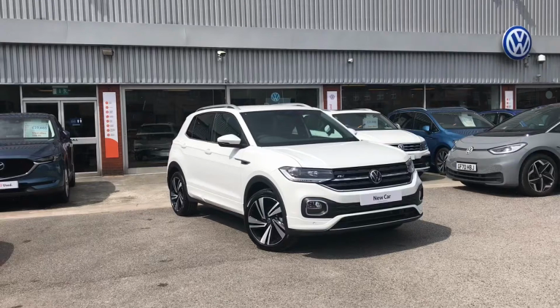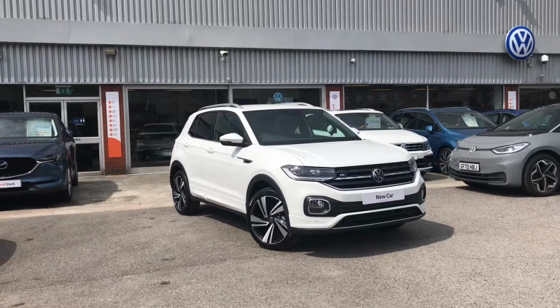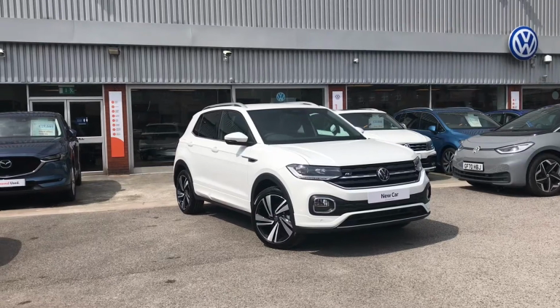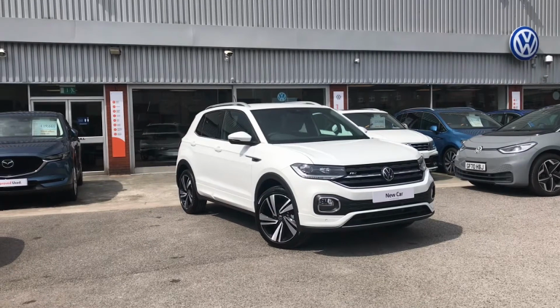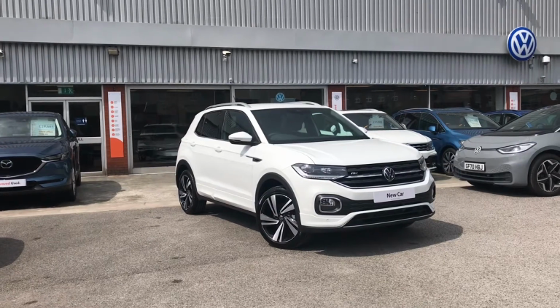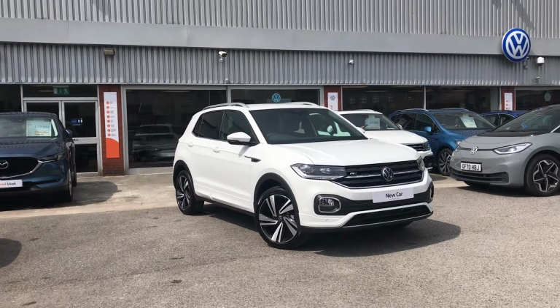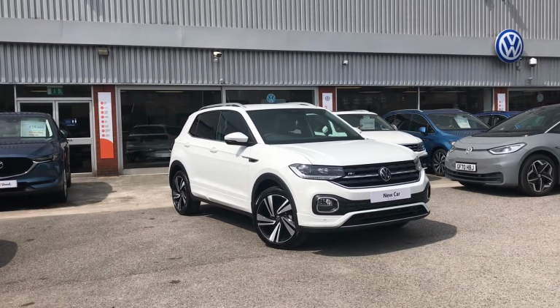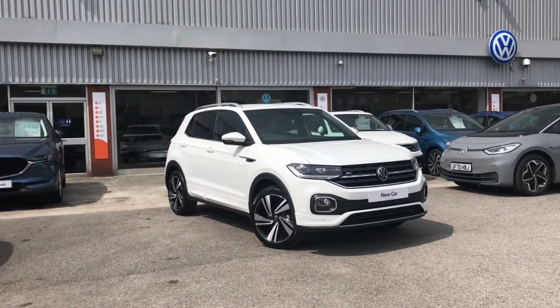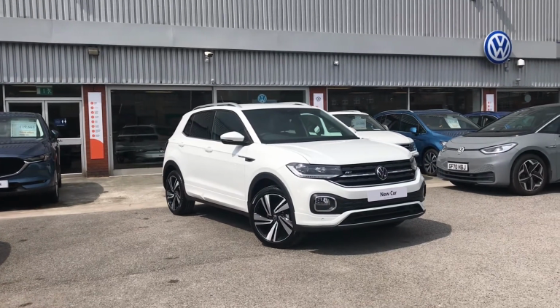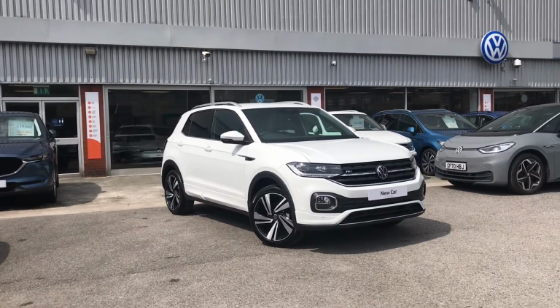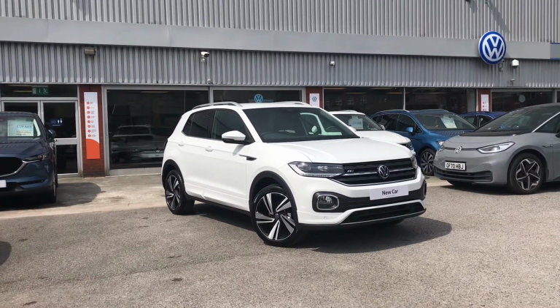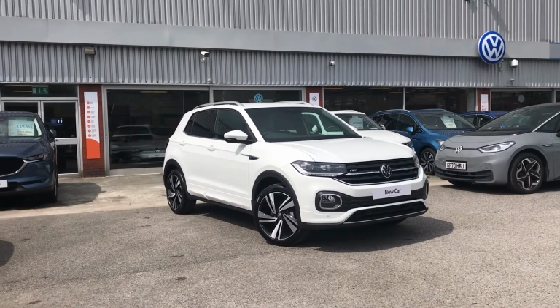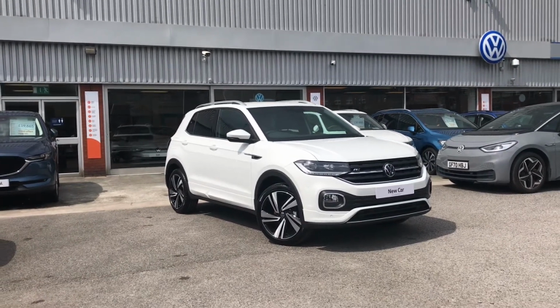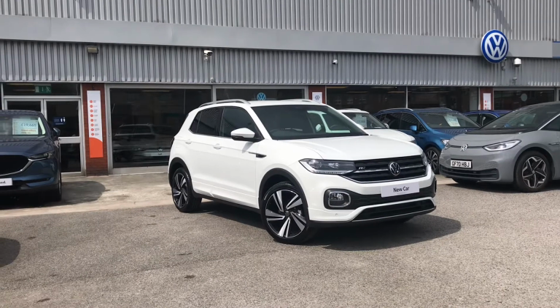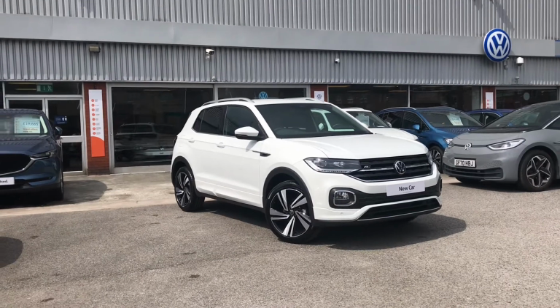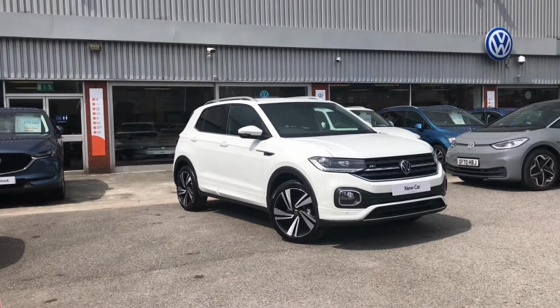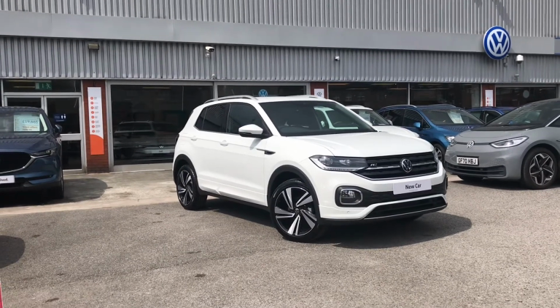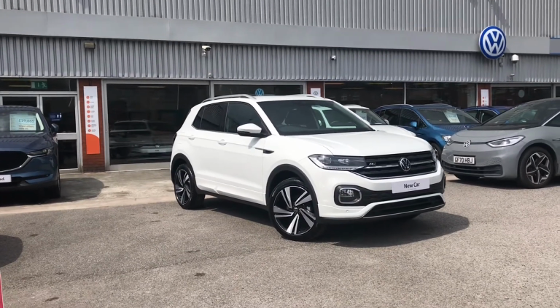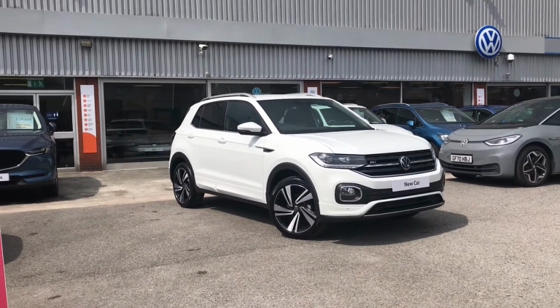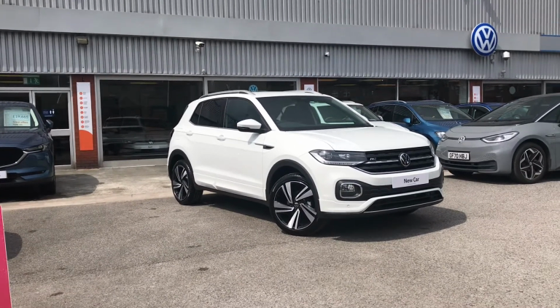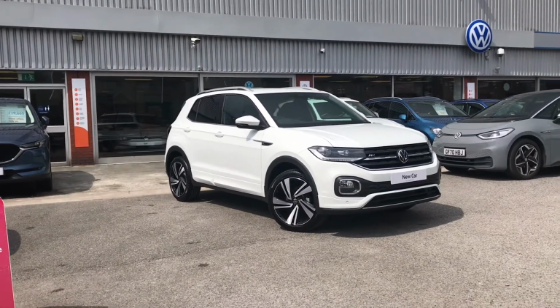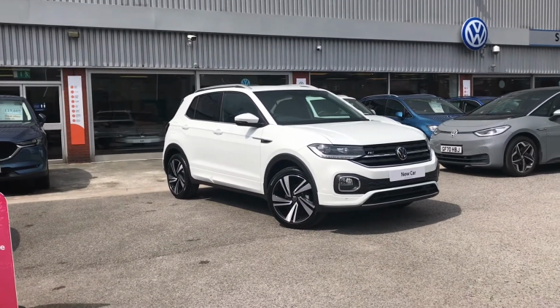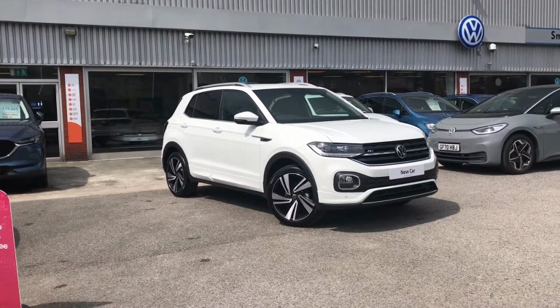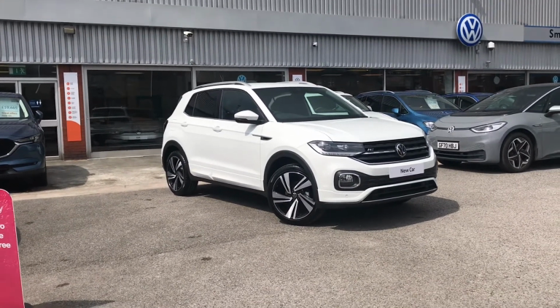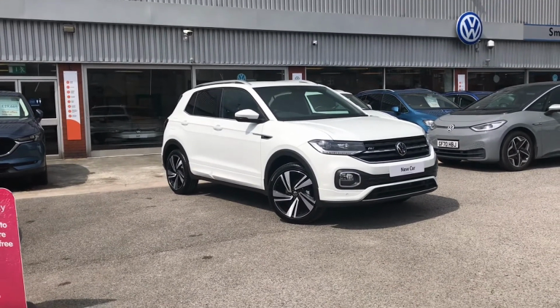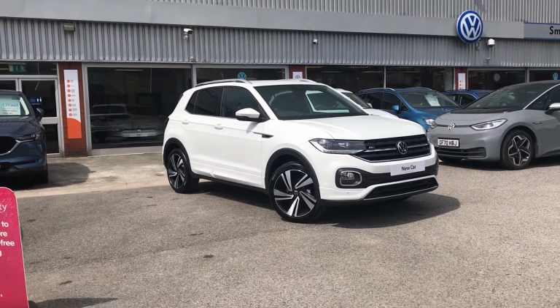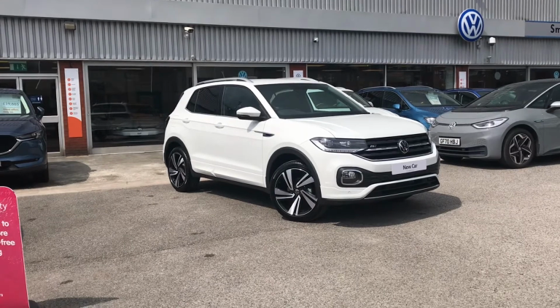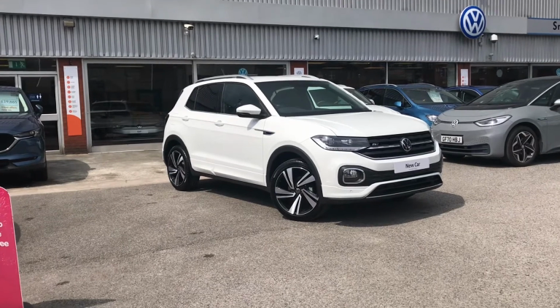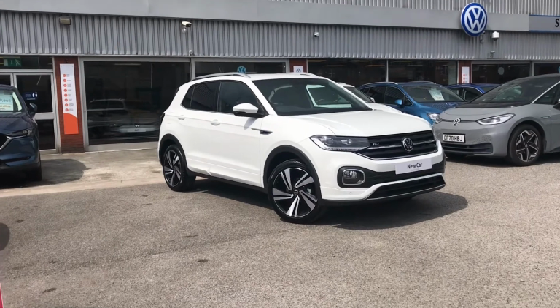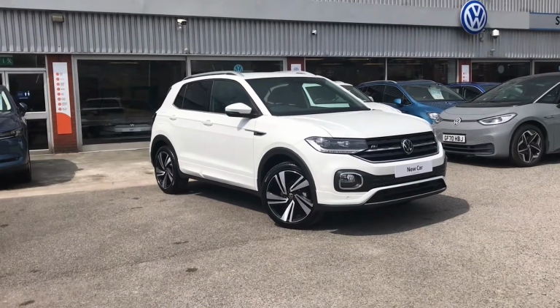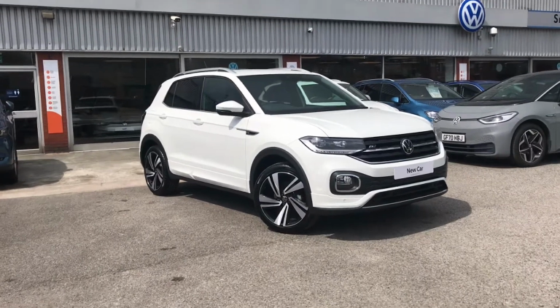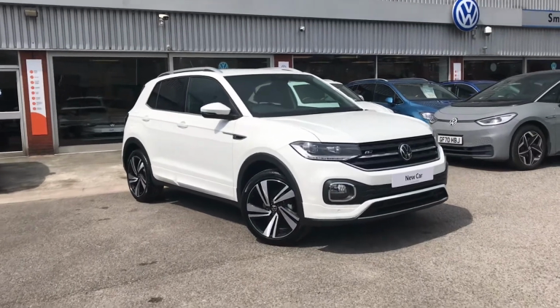Hello from Olden Volkswagen. Here we have the brand new Volkswagen T-Cross R-Line 1.0 TSI at 110 PS in a fantastic pure white finish. This car comes with some remarkable spec that will really top off your driving experience, so let's get into it.